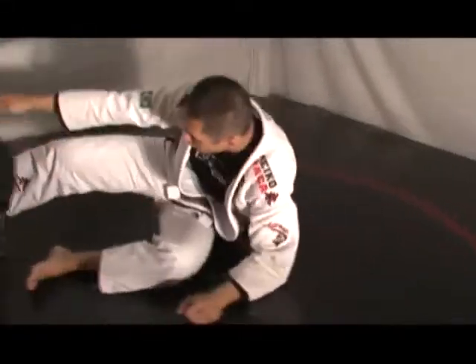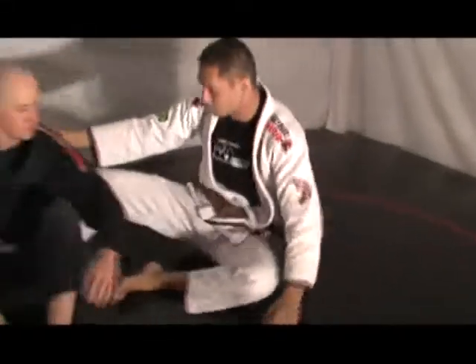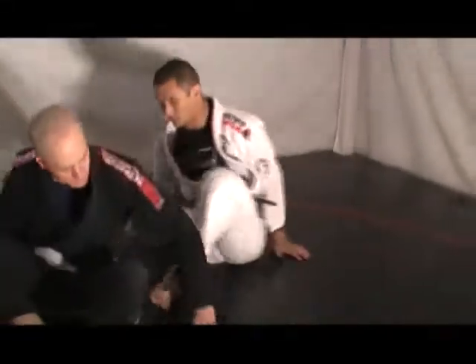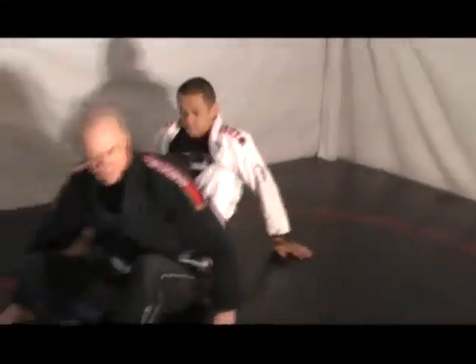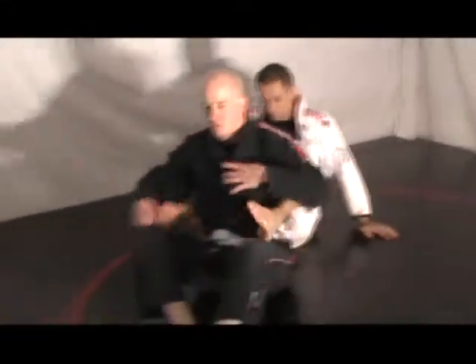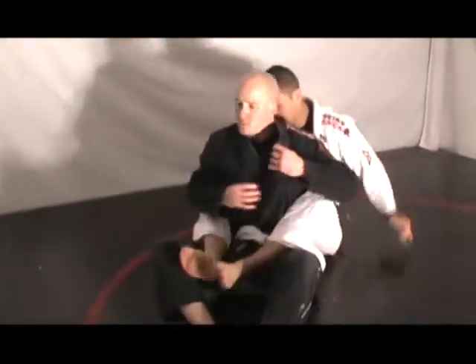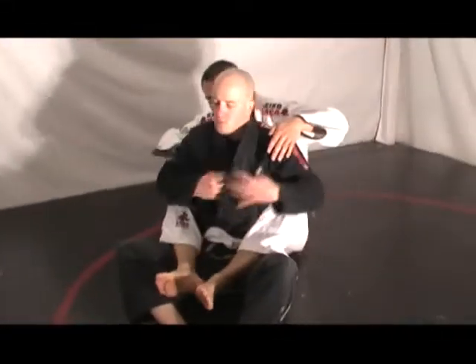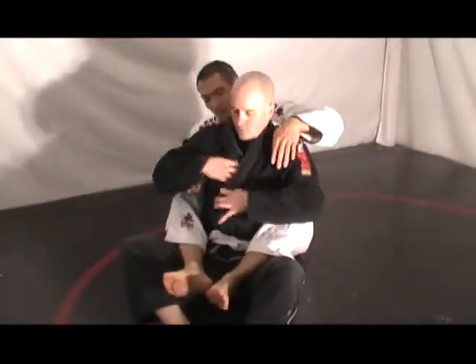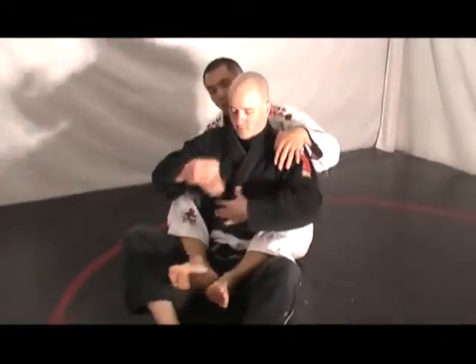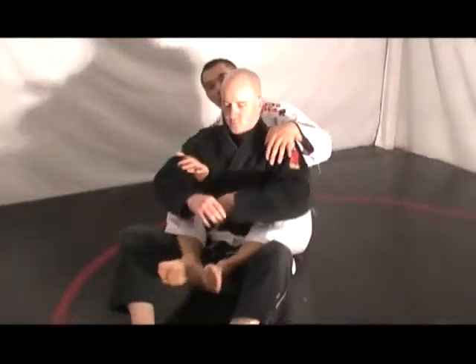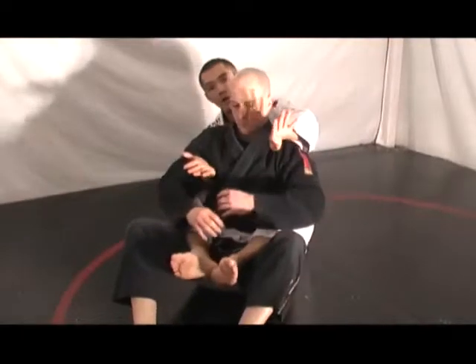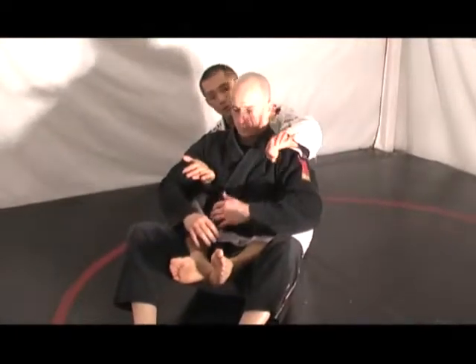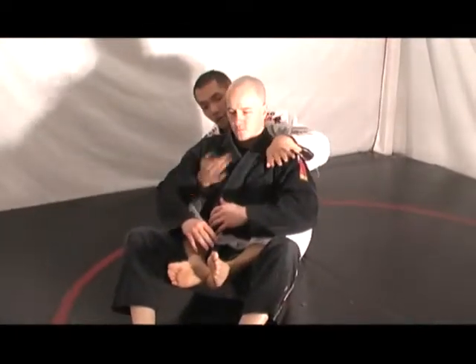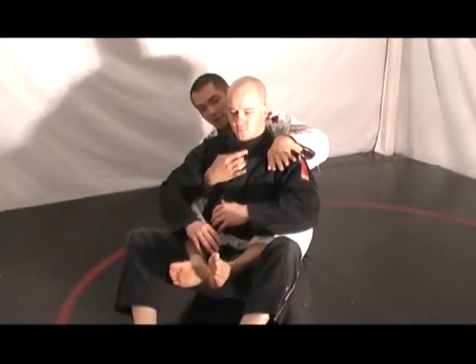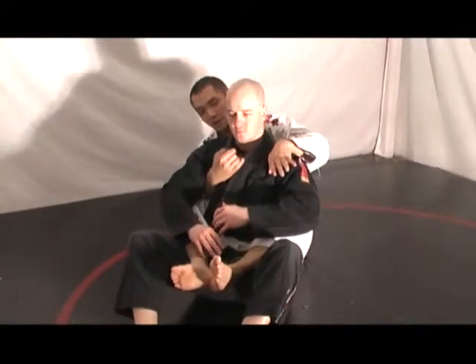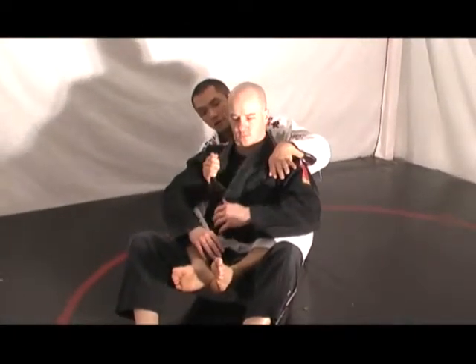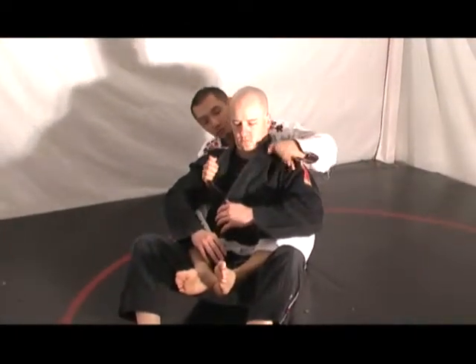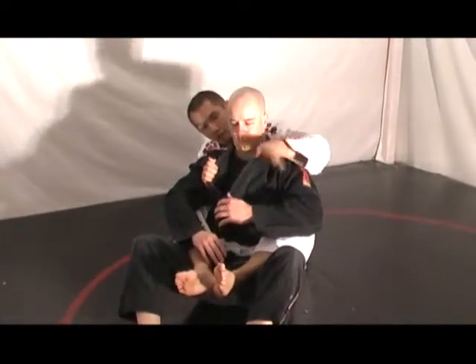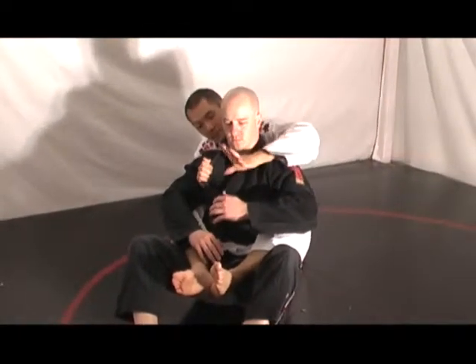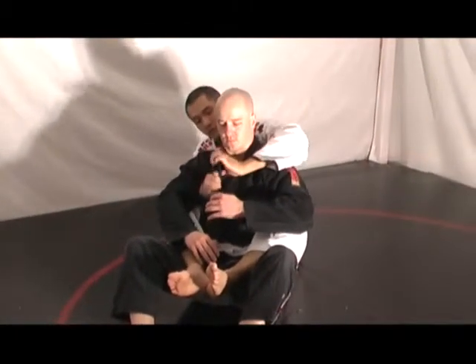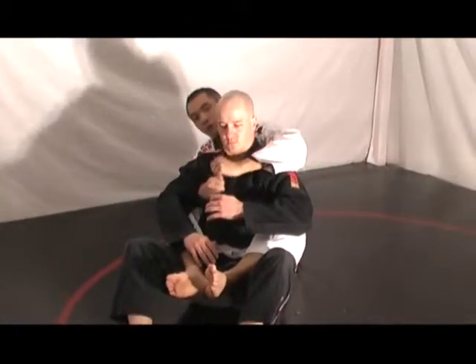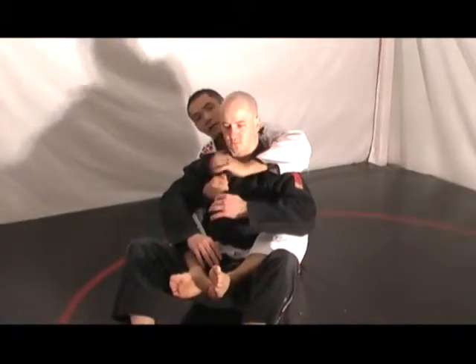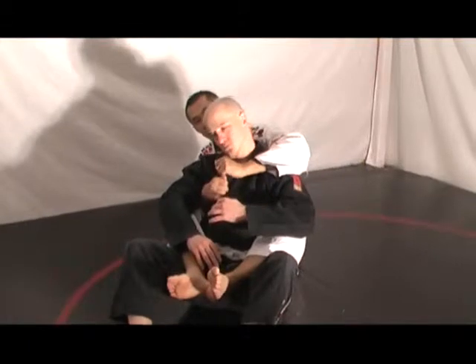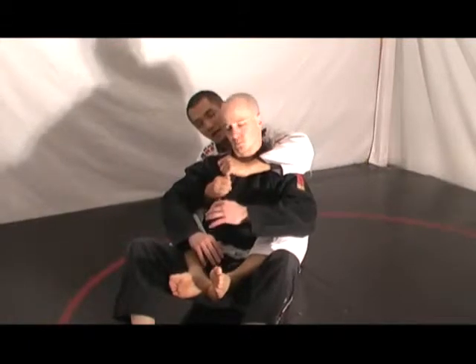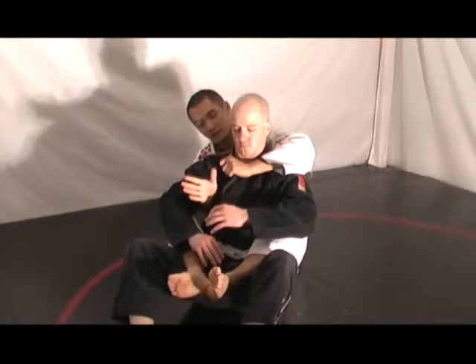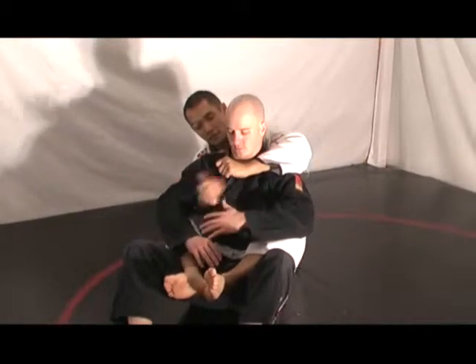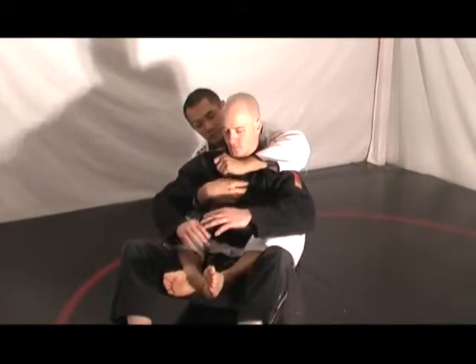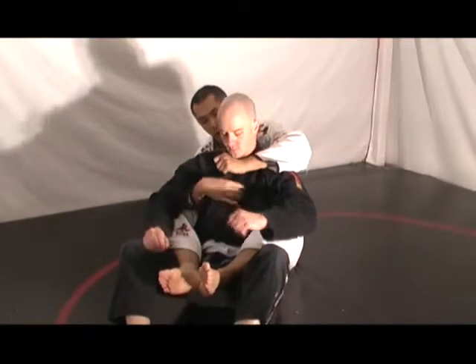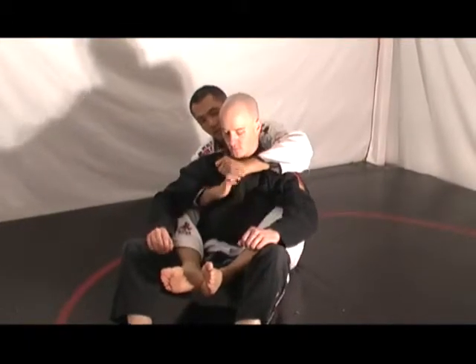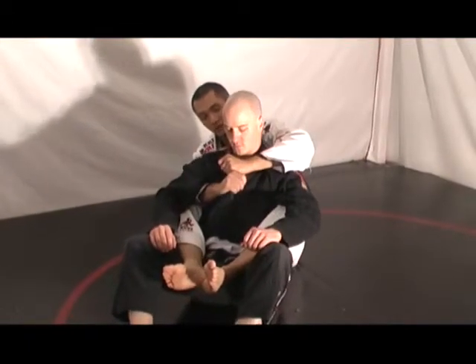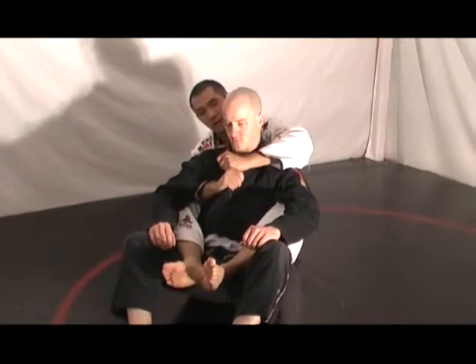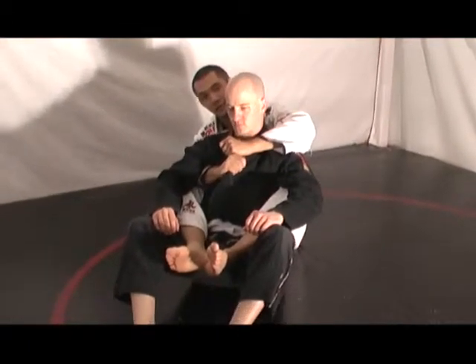So one more time with Lachlan, controlling him. One arm under, one arm over top. The hand that's under feeds the lapel to the hand that's underneath. One thumb on the inside like so, and then the thumb on this side goes underneath the jacket.